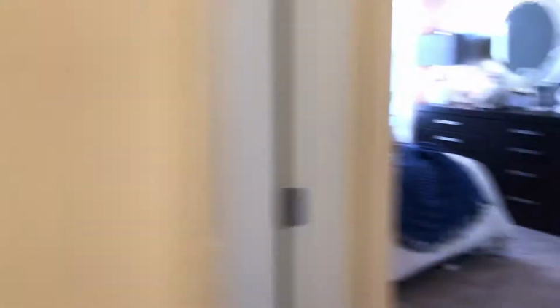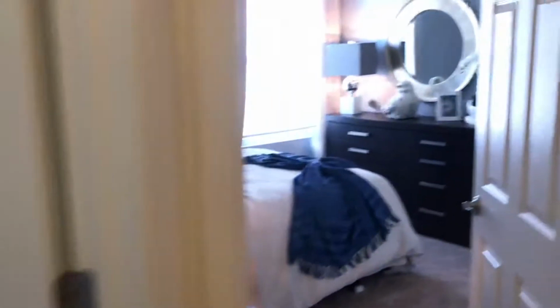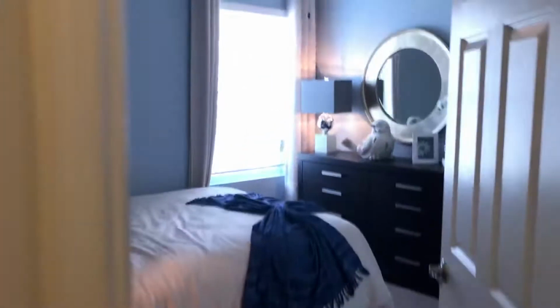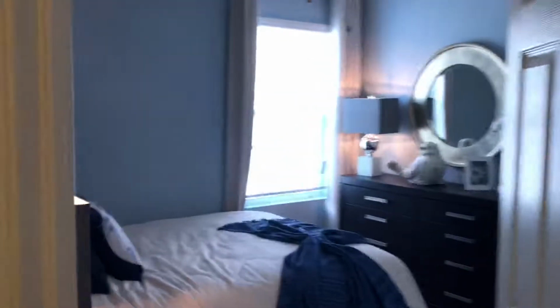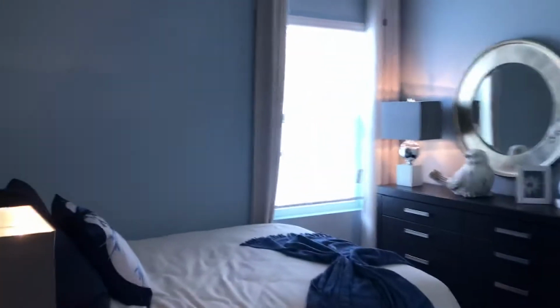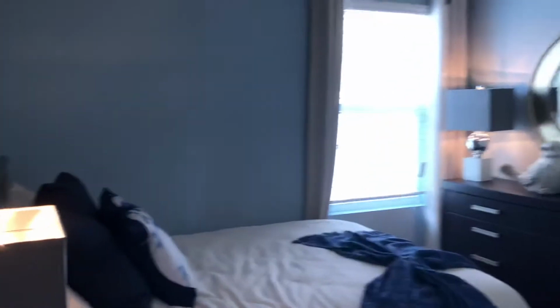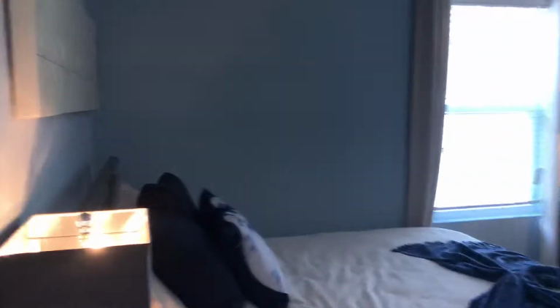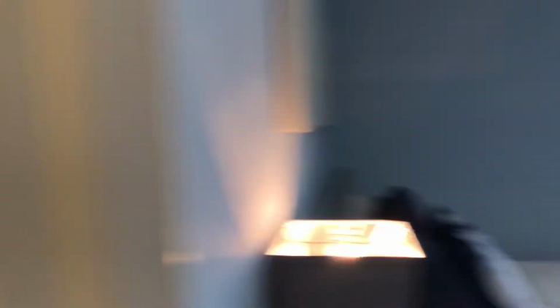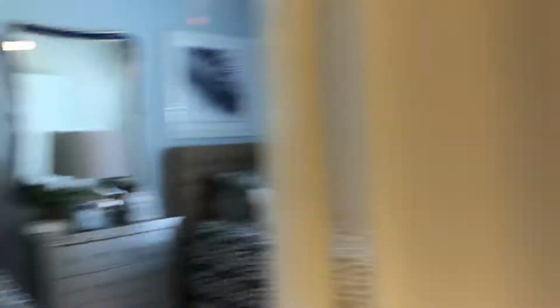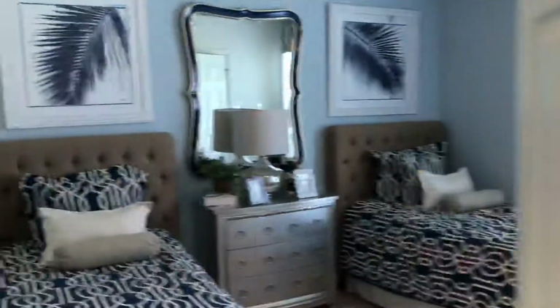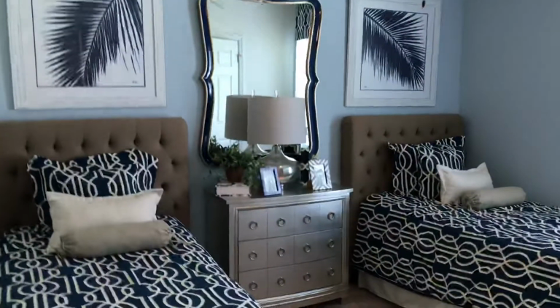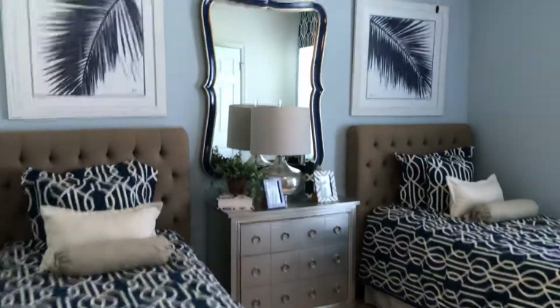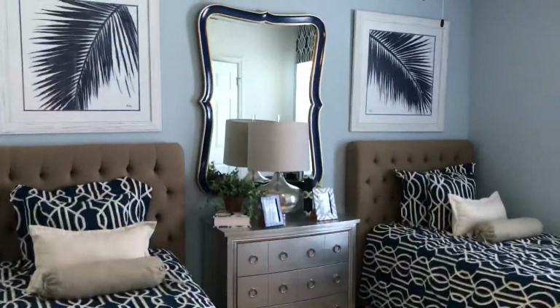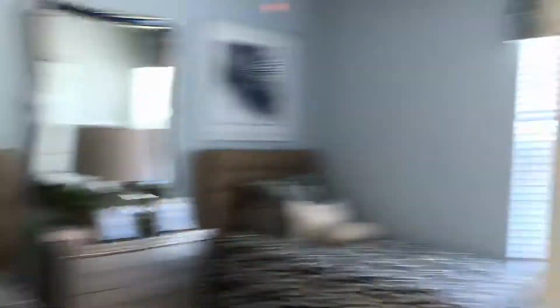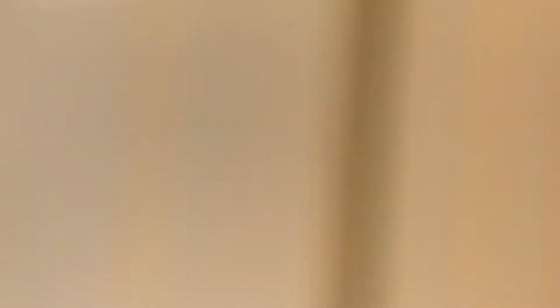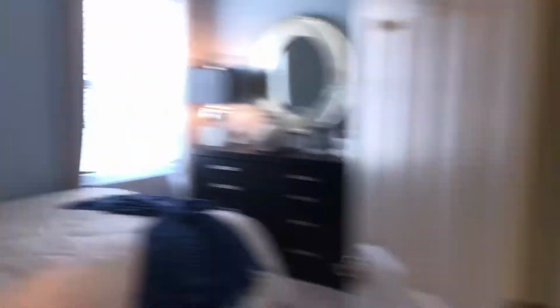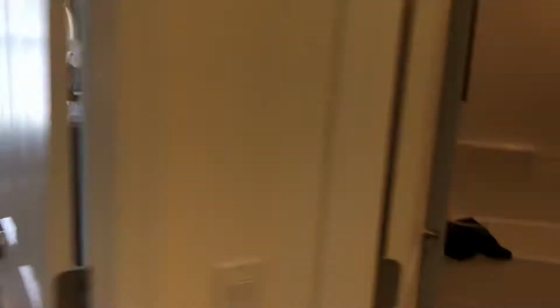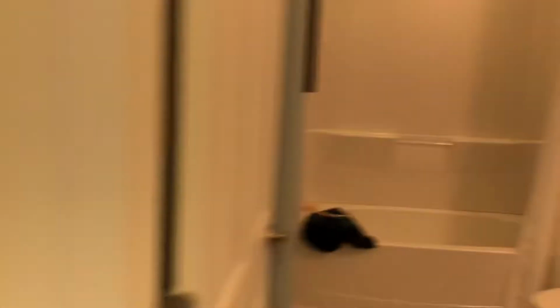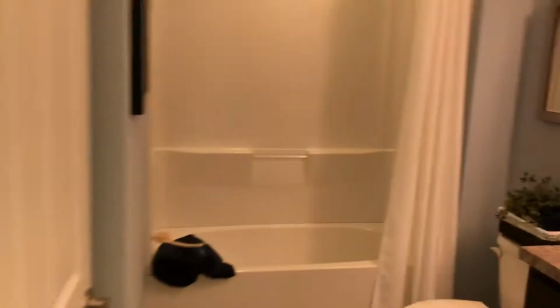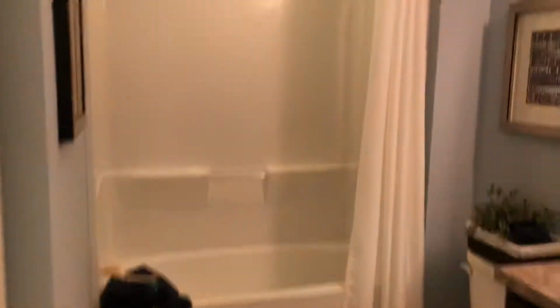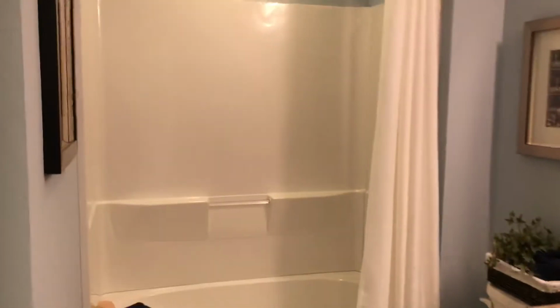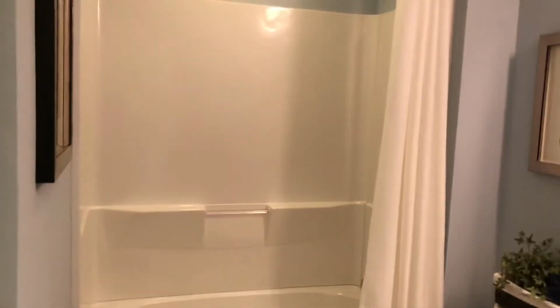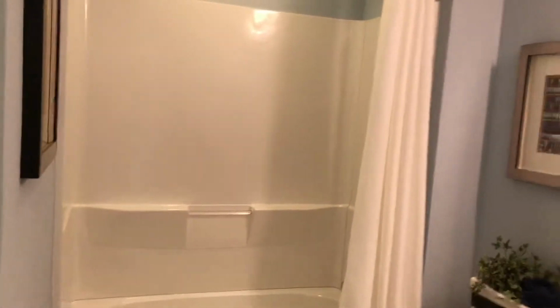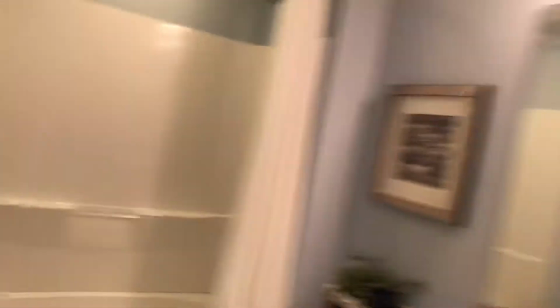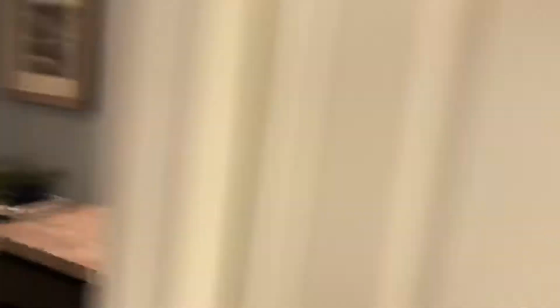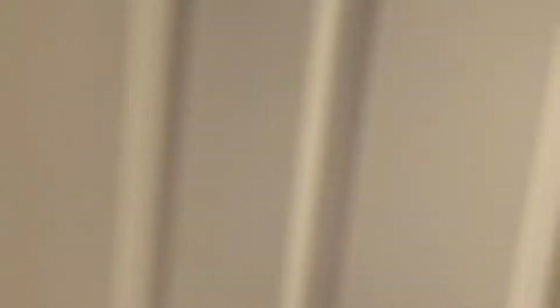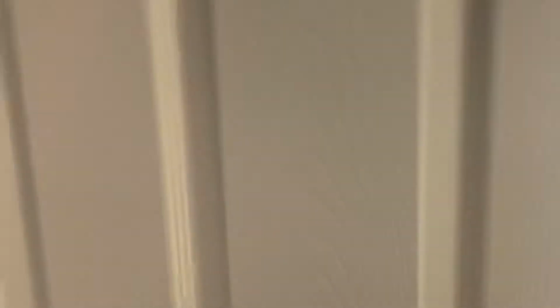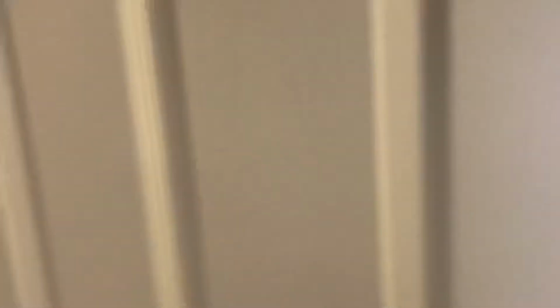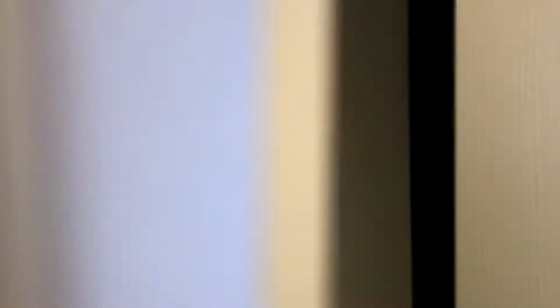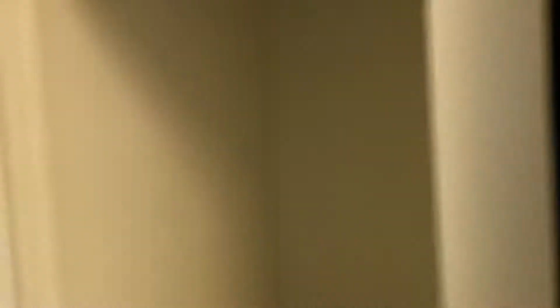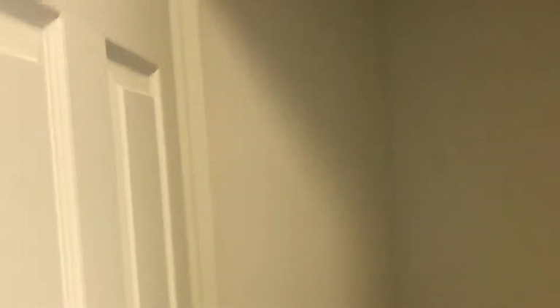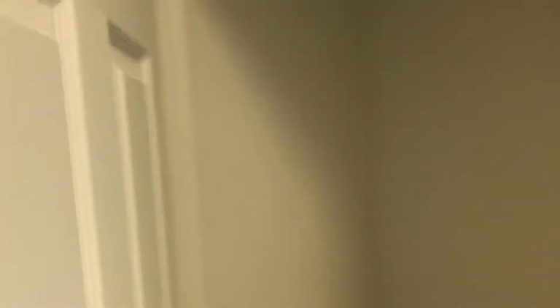This is the first bedroom. There's a bath and we have storage space here as well.